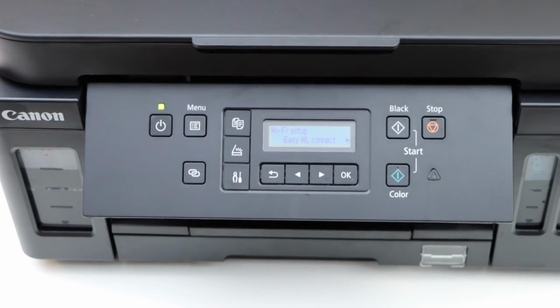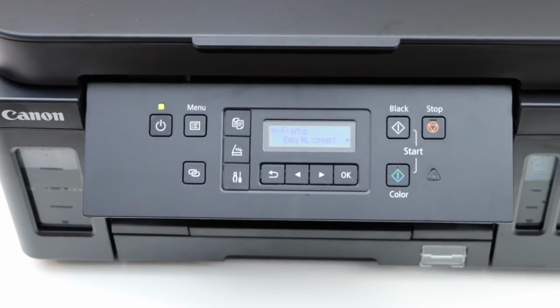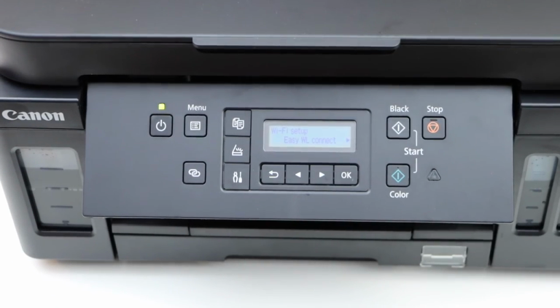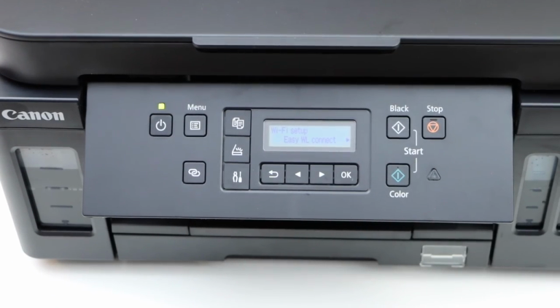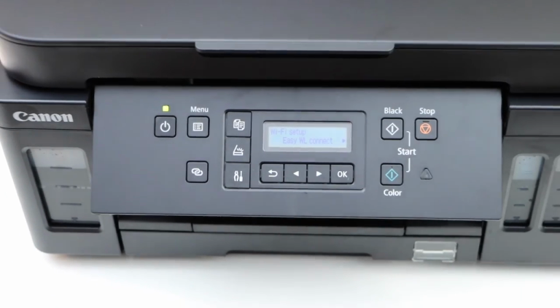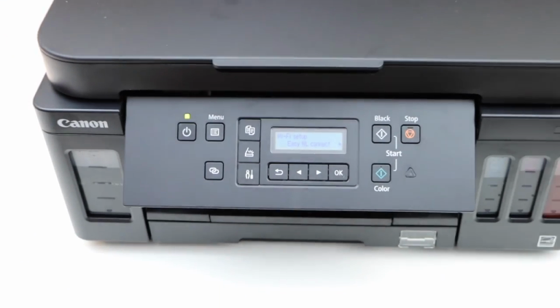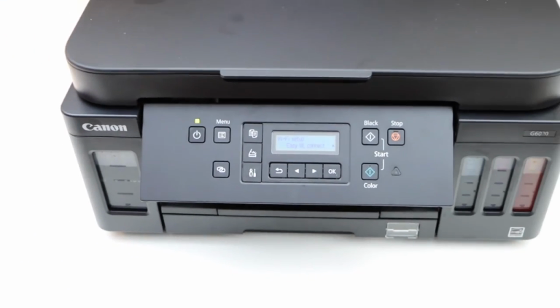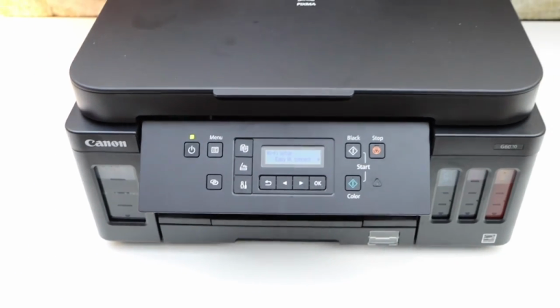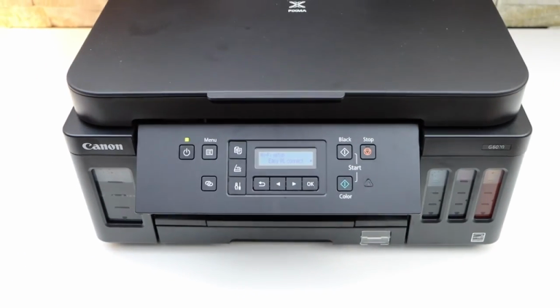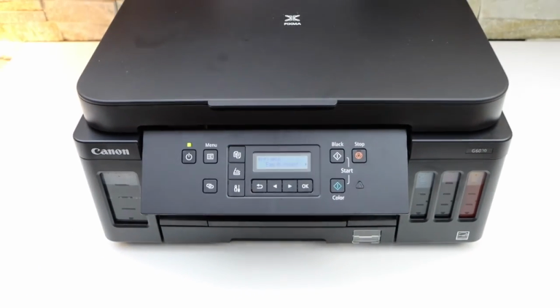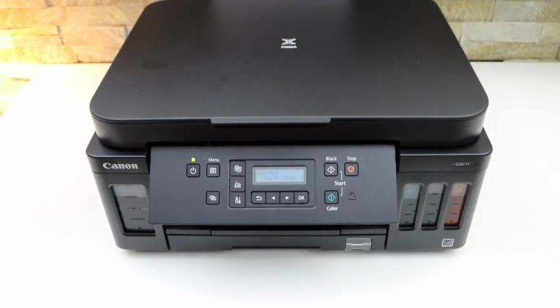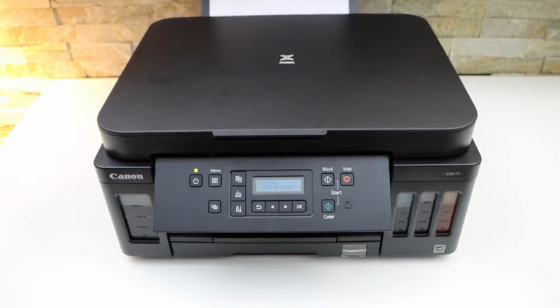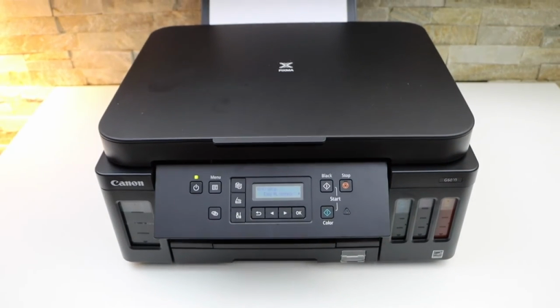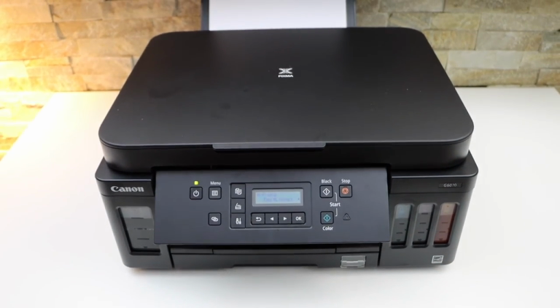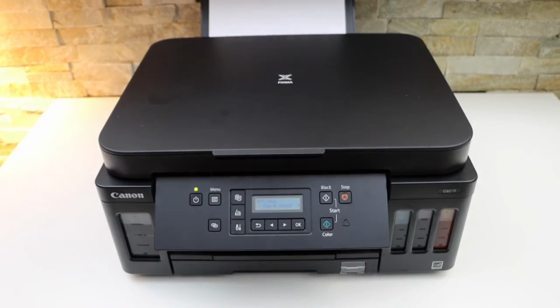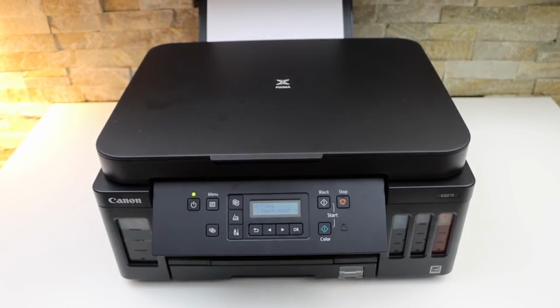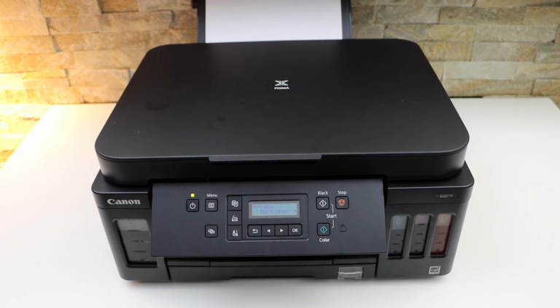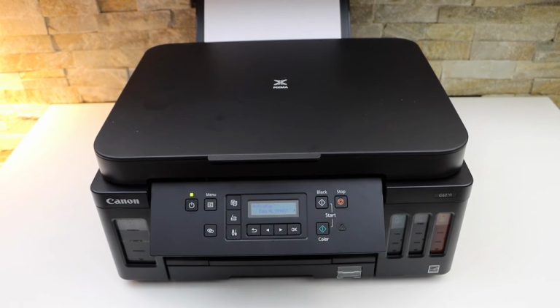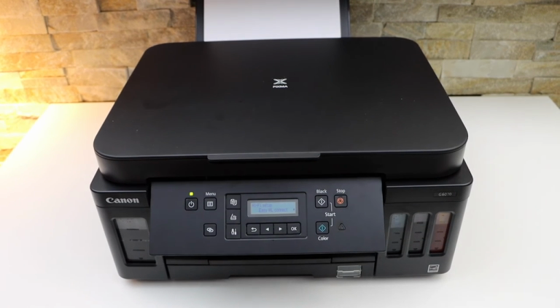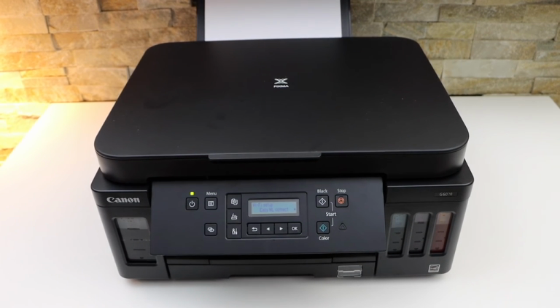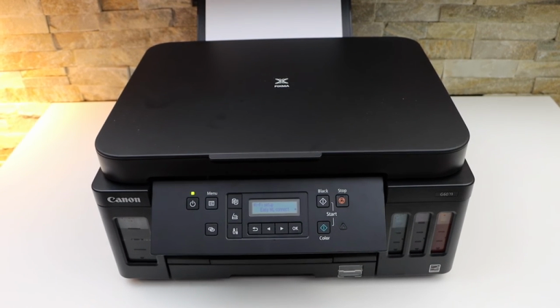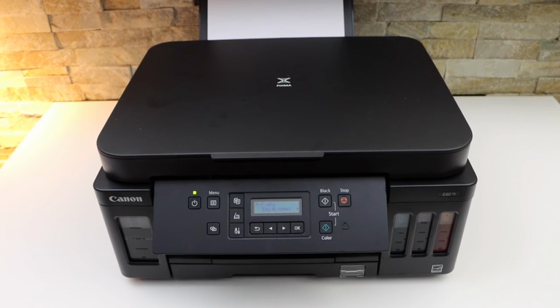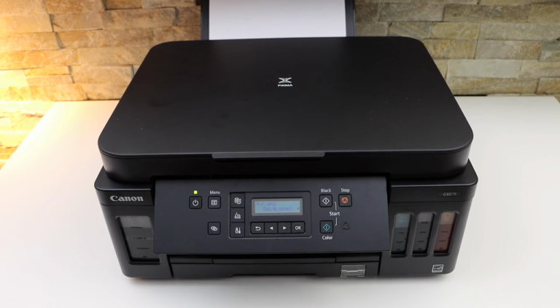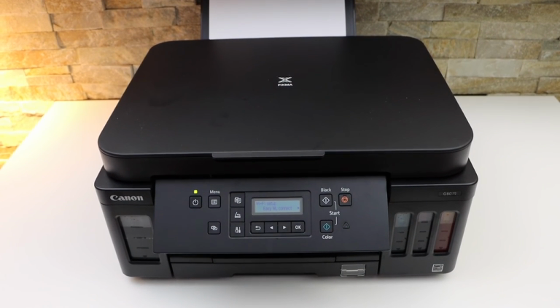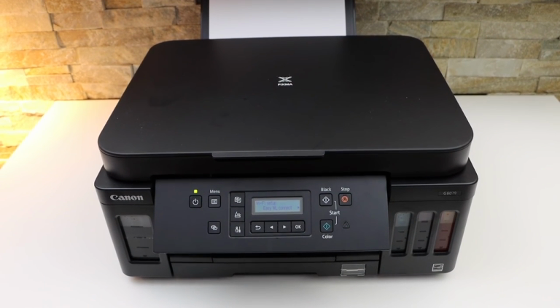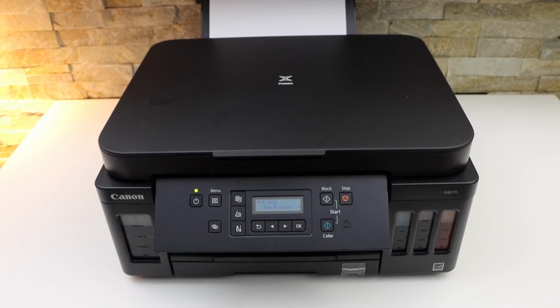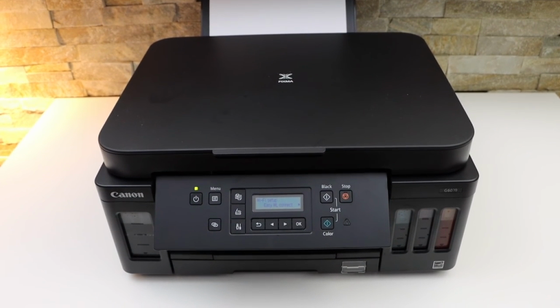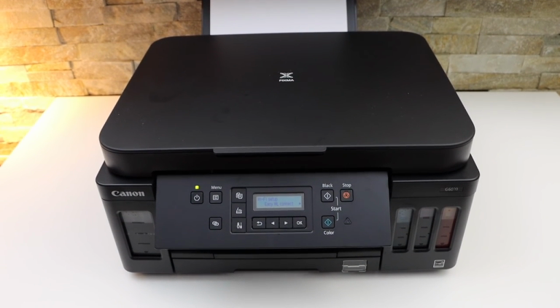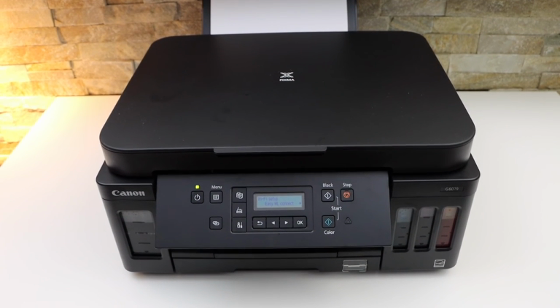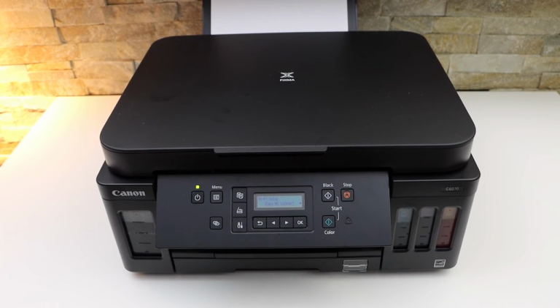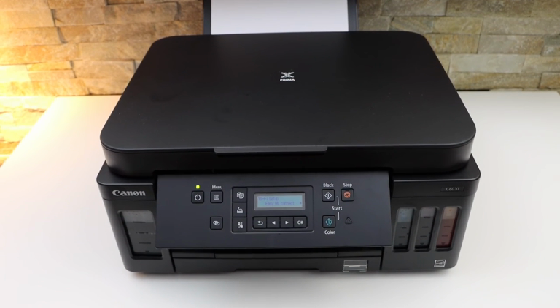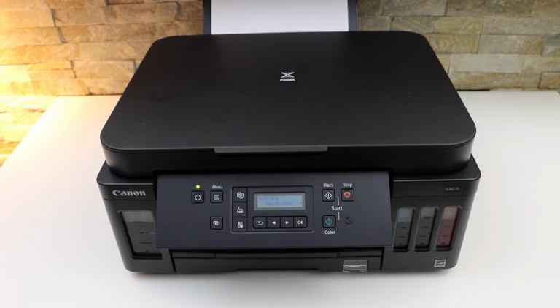And we are ready to use the printer. This is how we can install pages in the two paper trays of this printer. Thanks for watching.